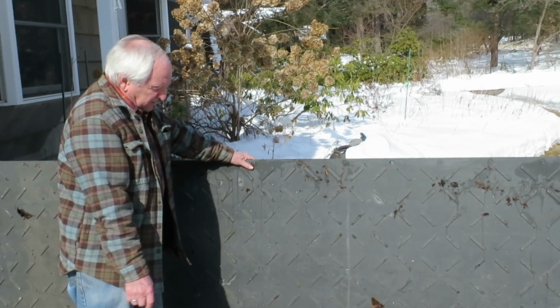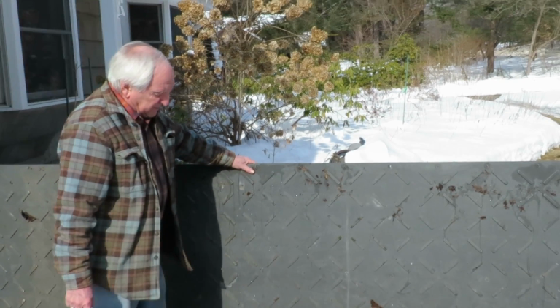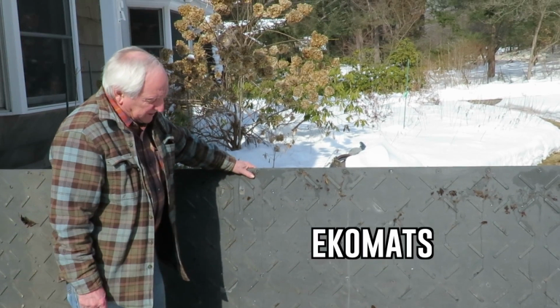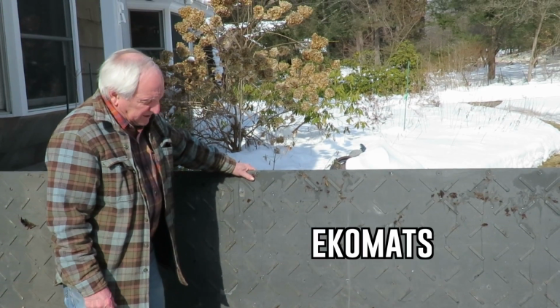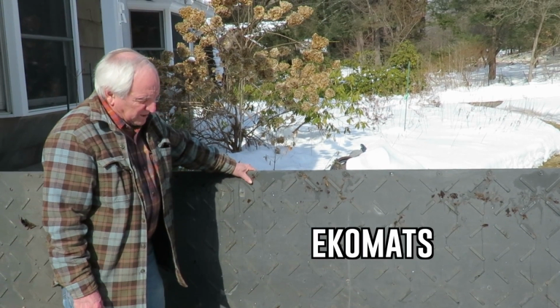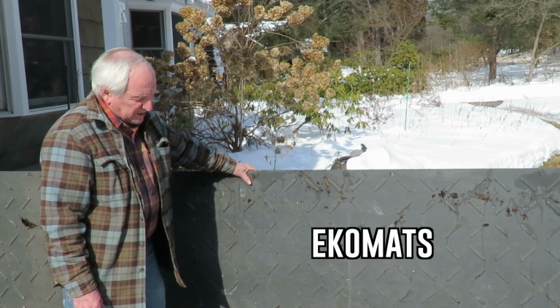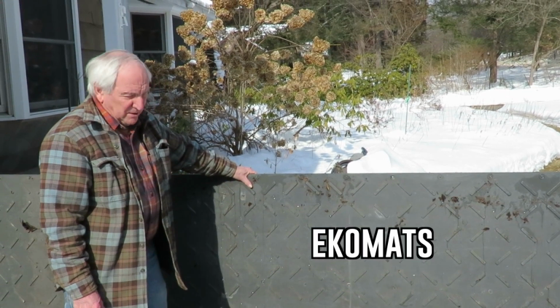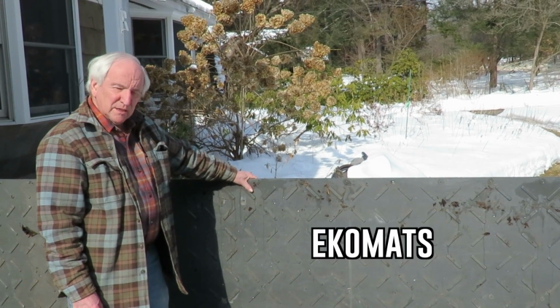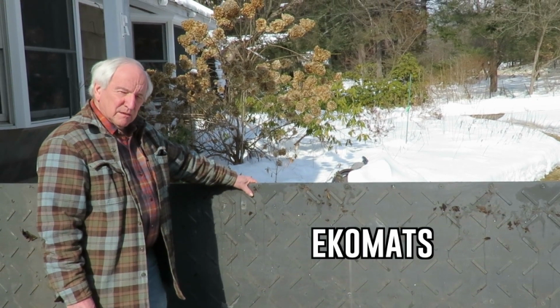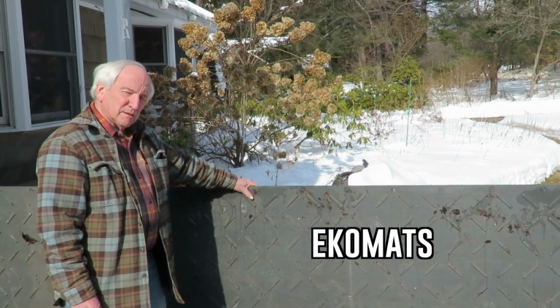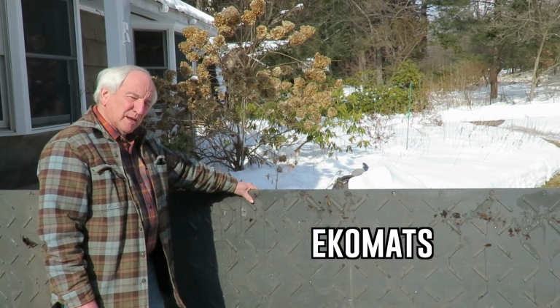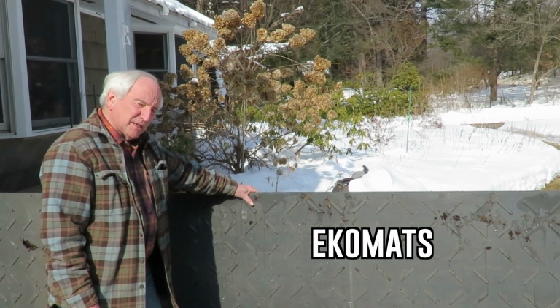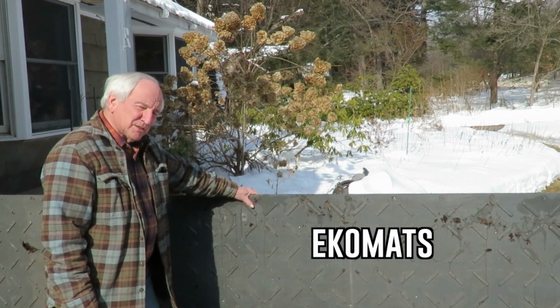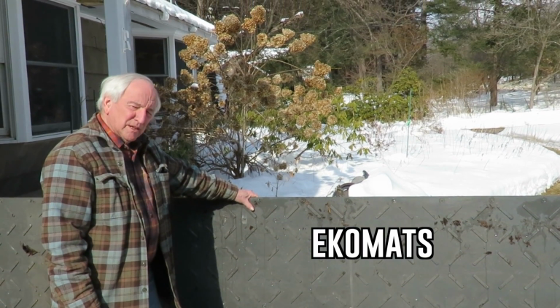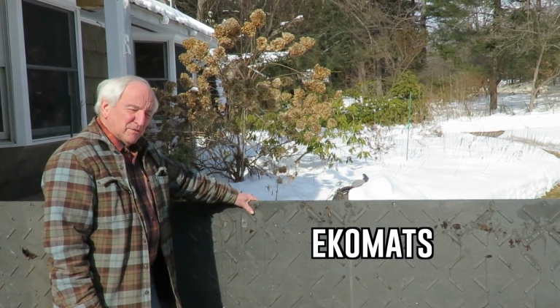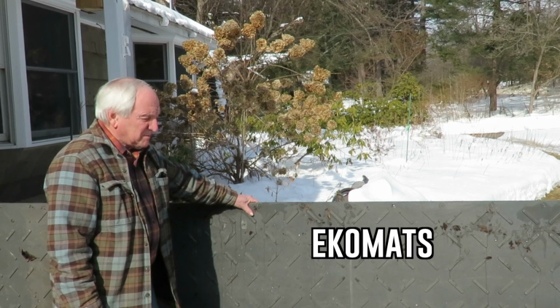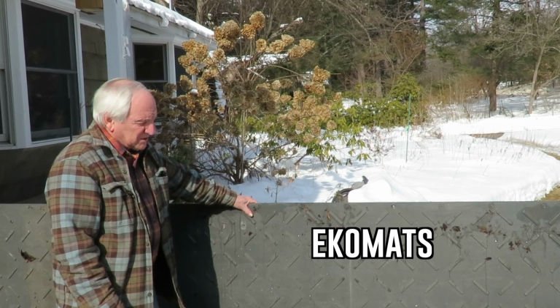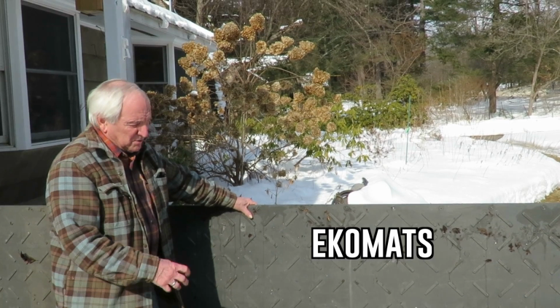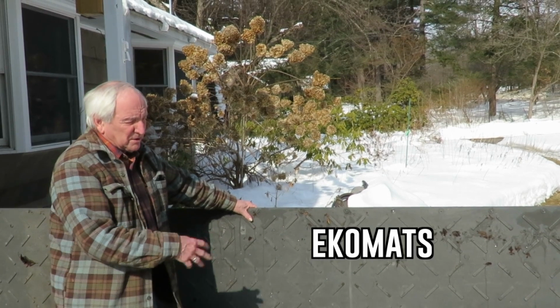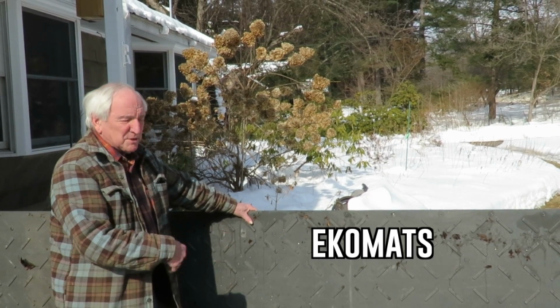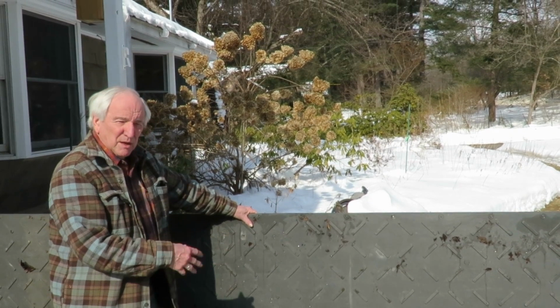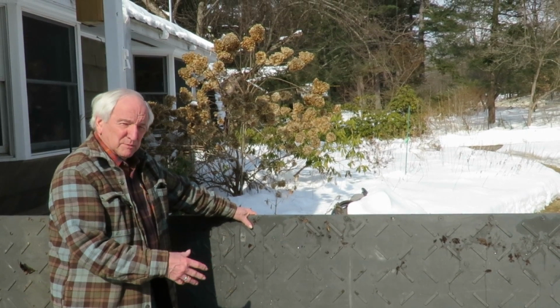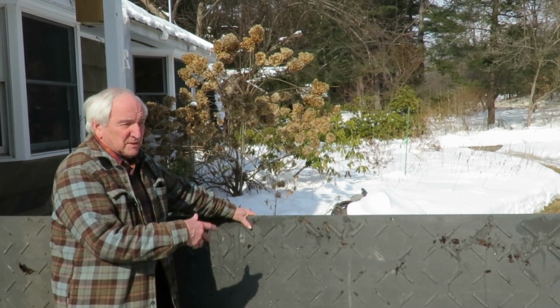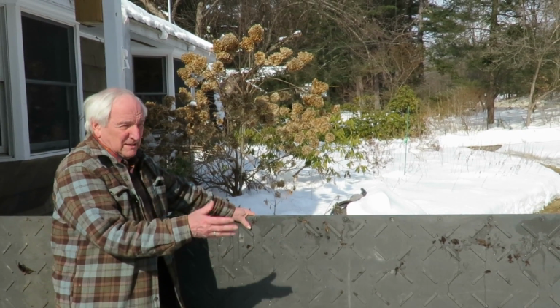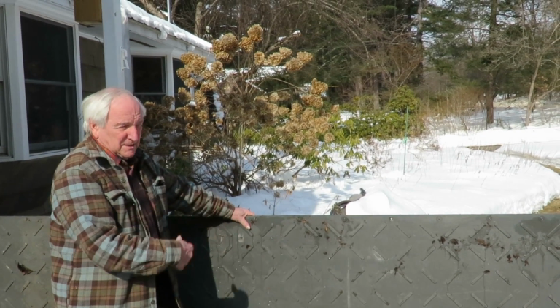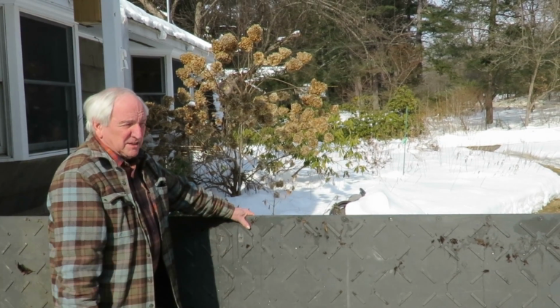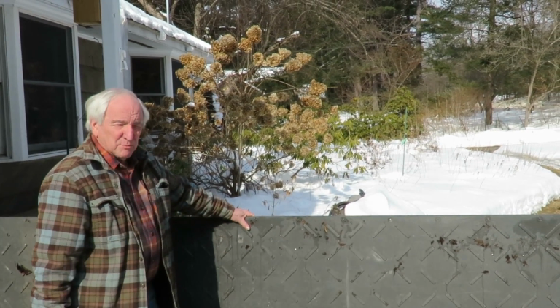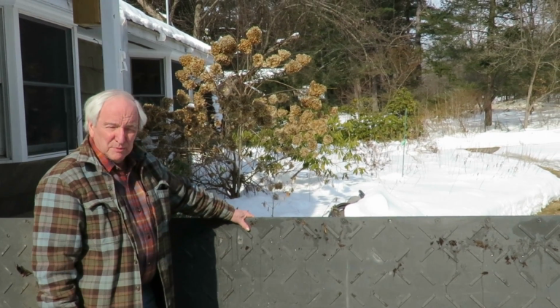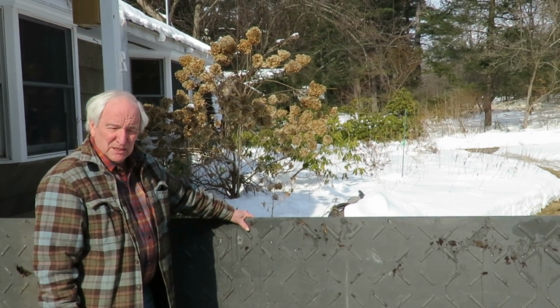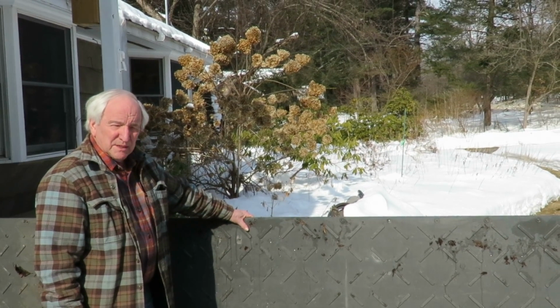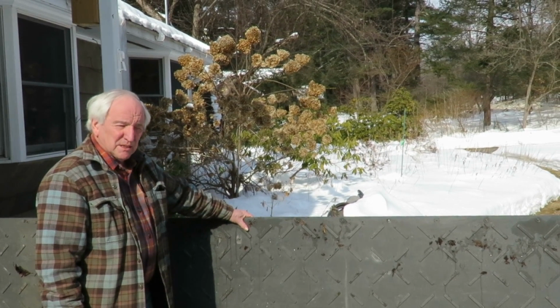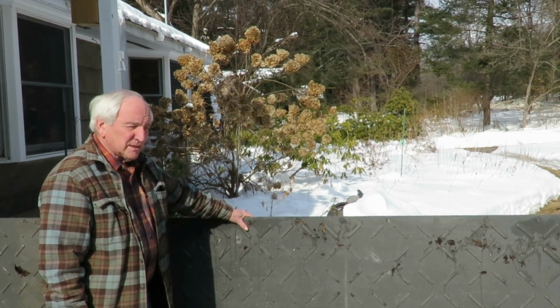Even when everything else is dry and not slick with ice, these would be slippery, and I would be out here sanding almost every day.